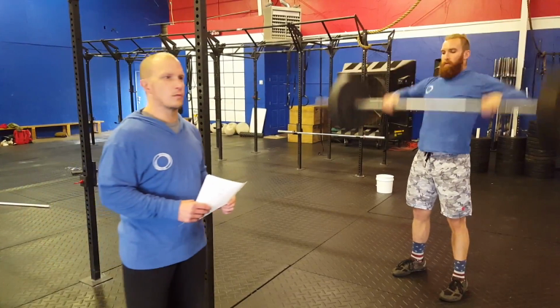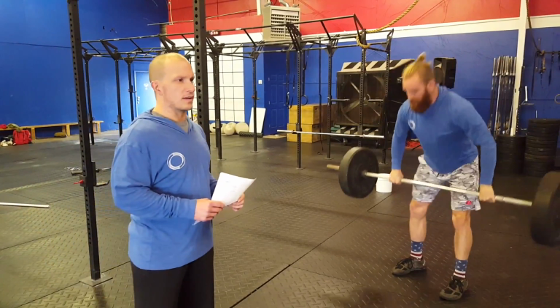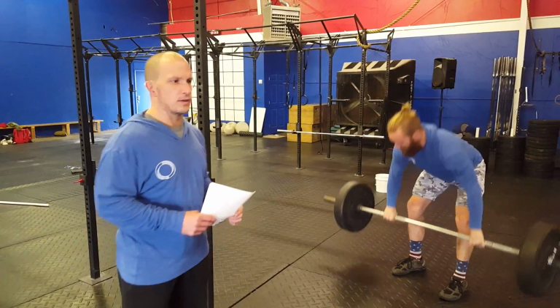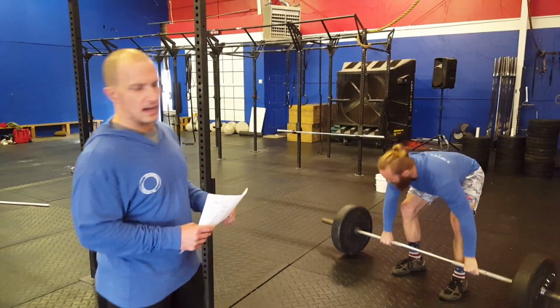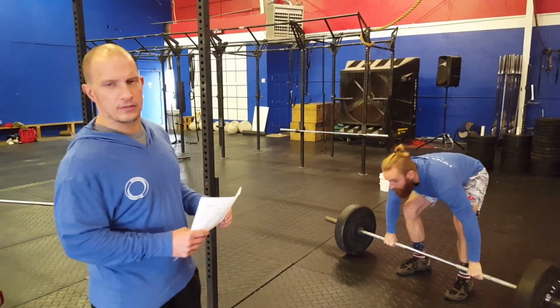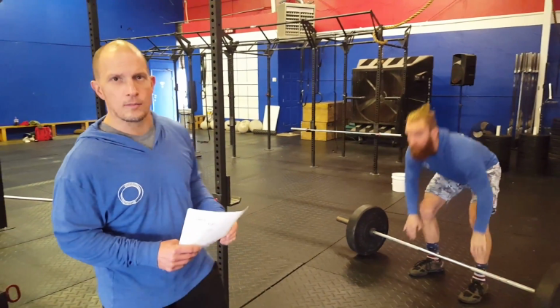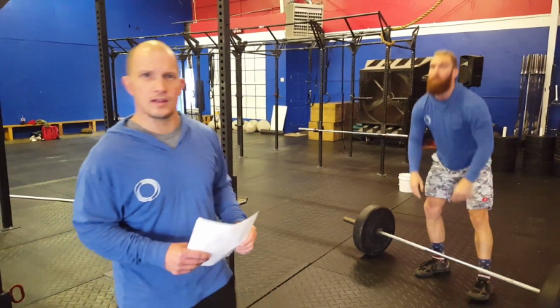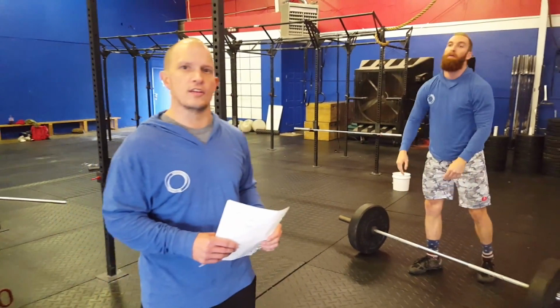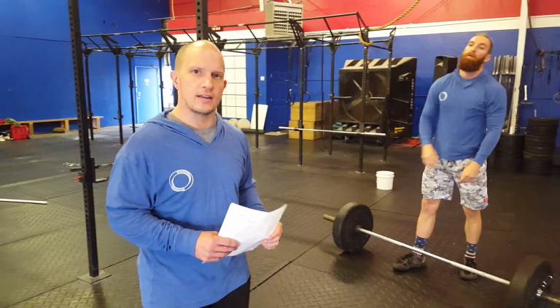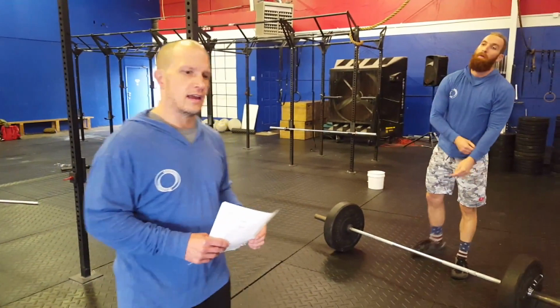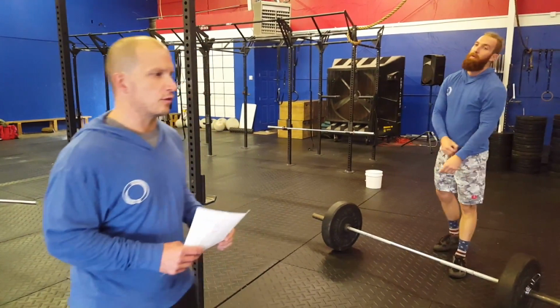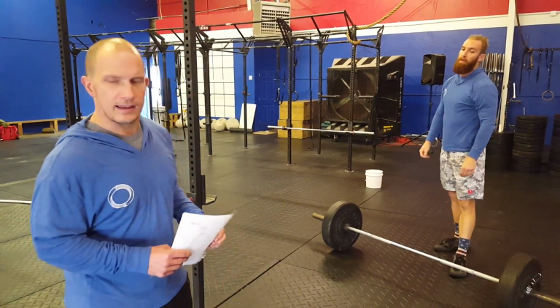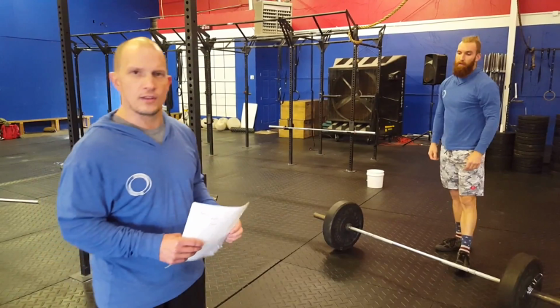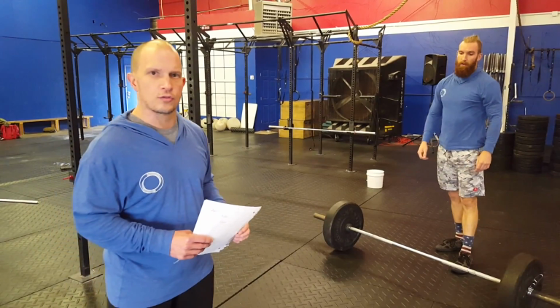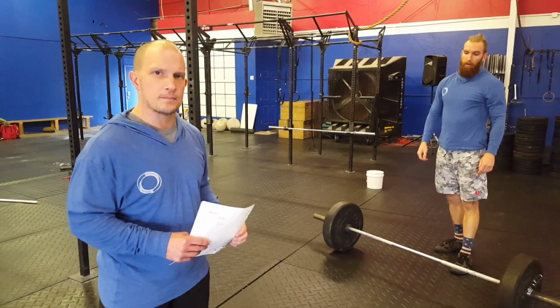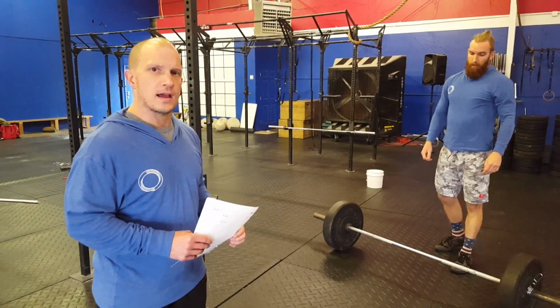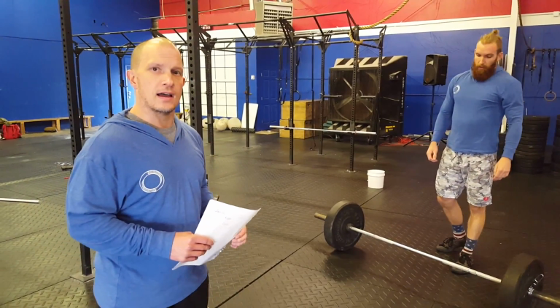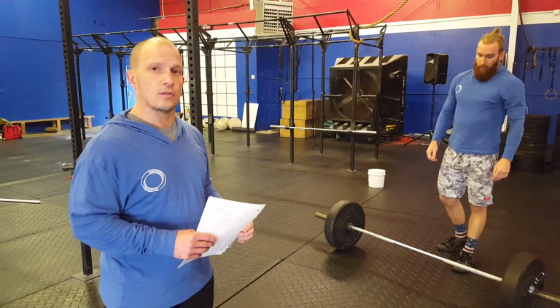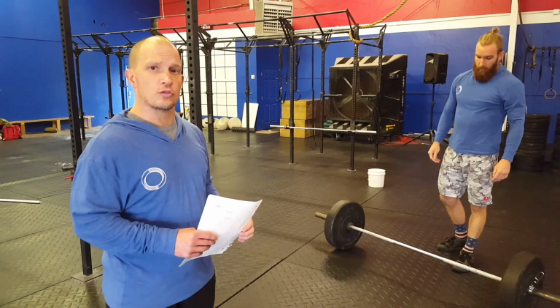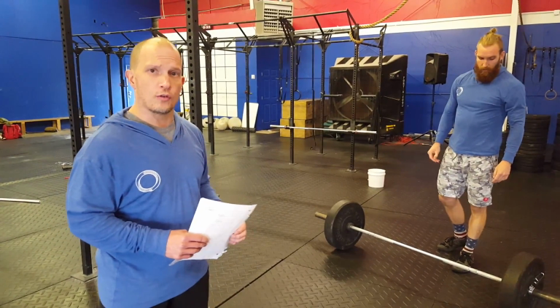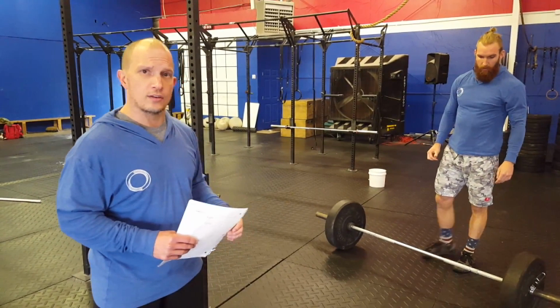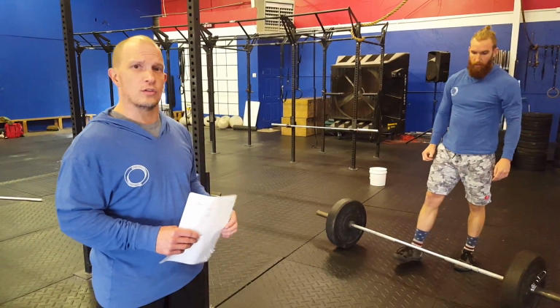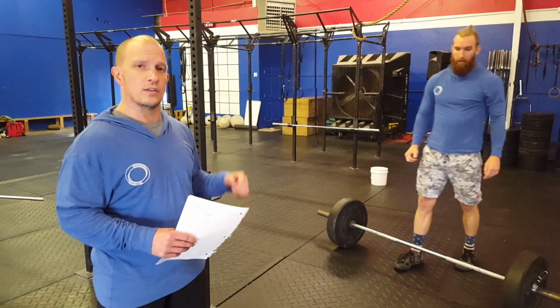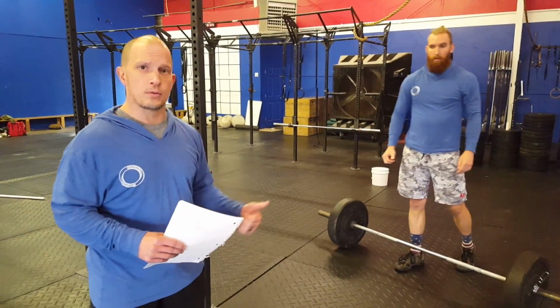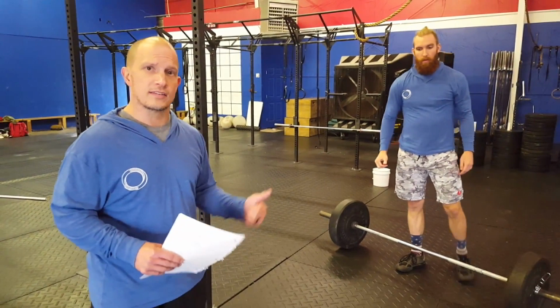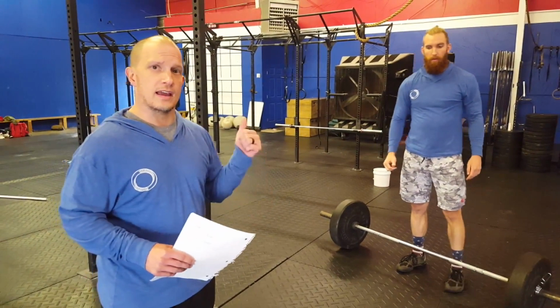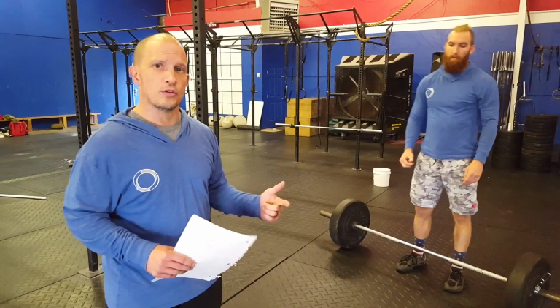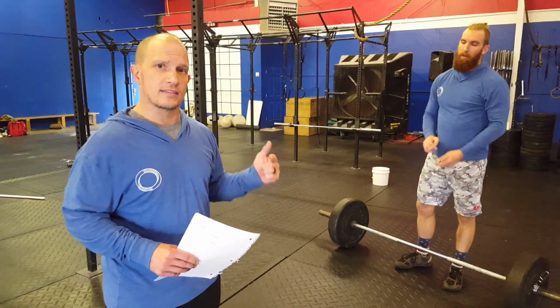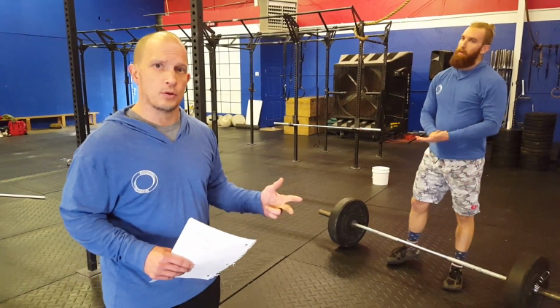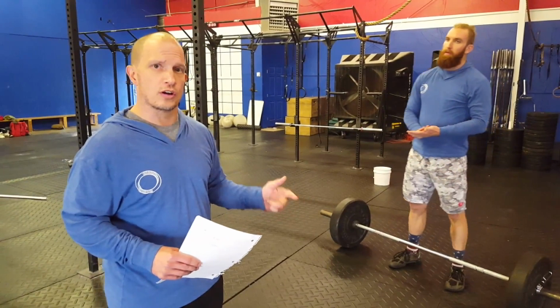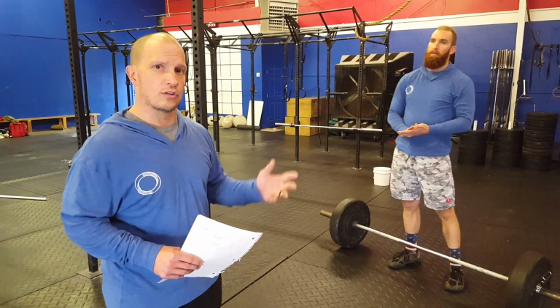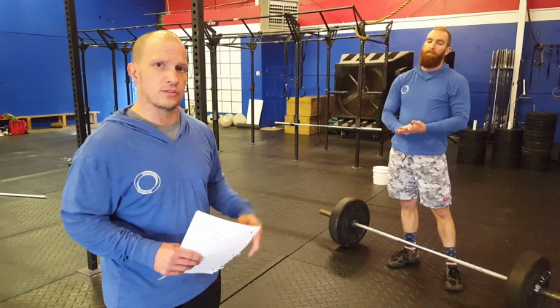You must complete this complex without the barbell touching the ground after you've taken off on the first rep. On the shoulder to overhead, you can do either a press, a push press, a push jerk, or a split jerk.